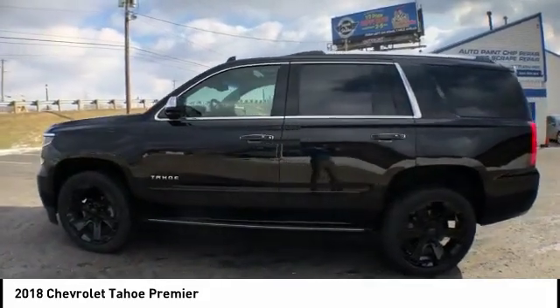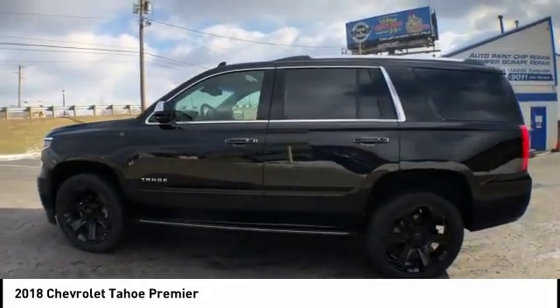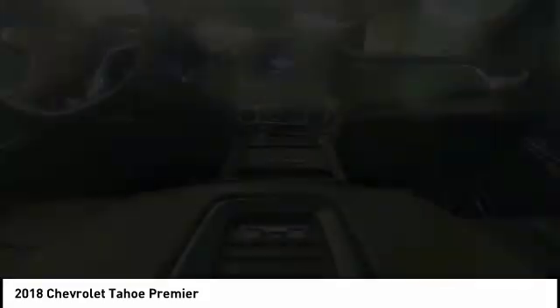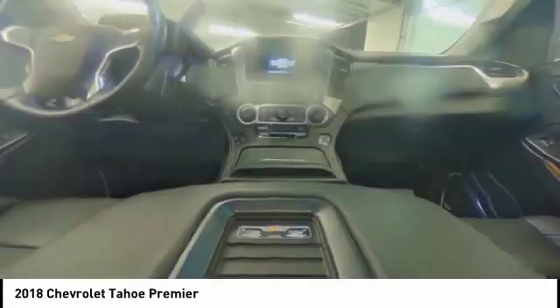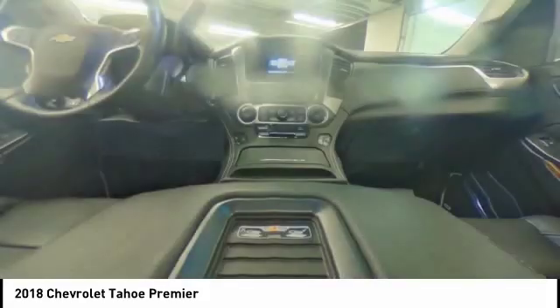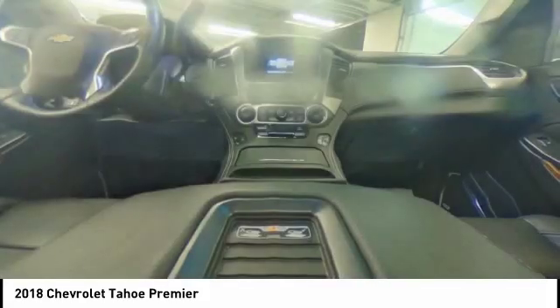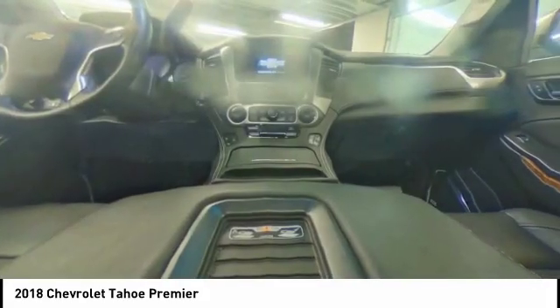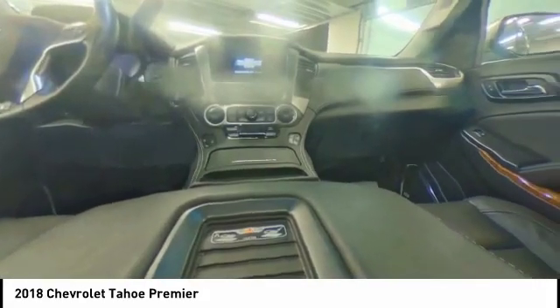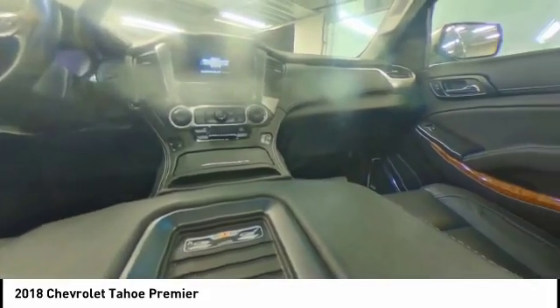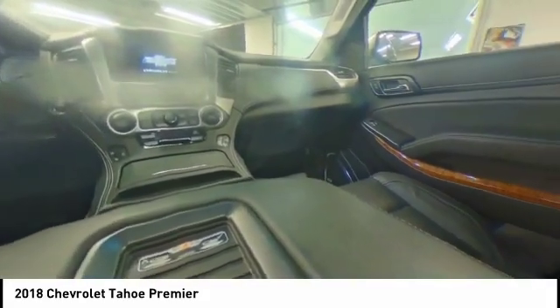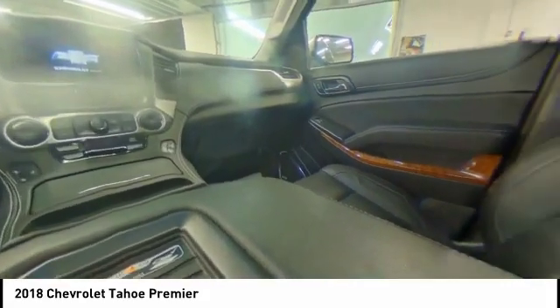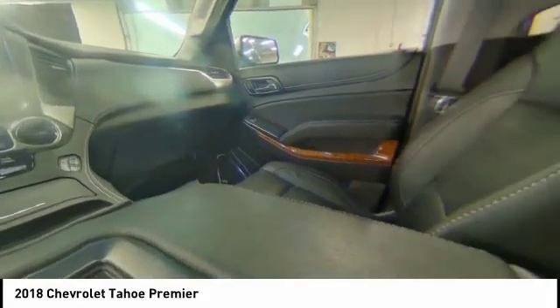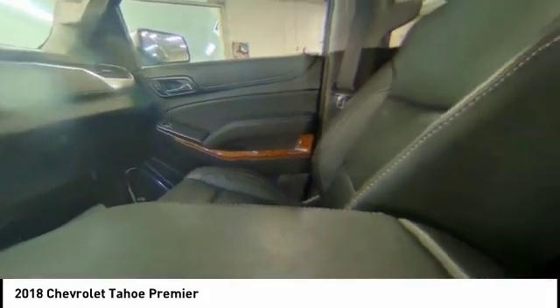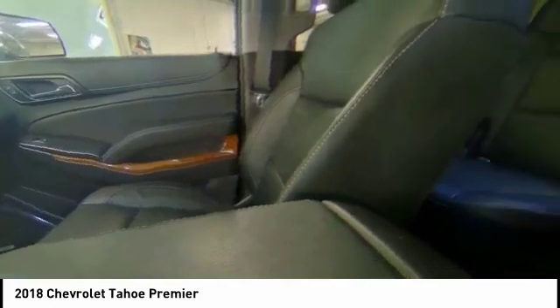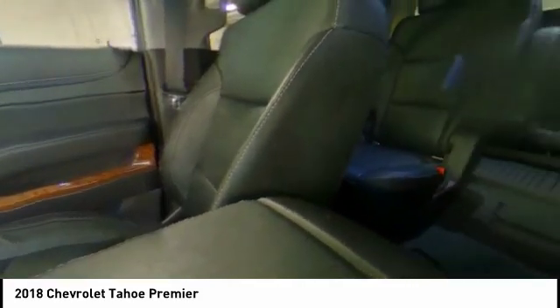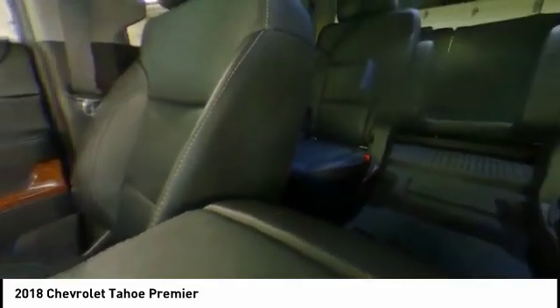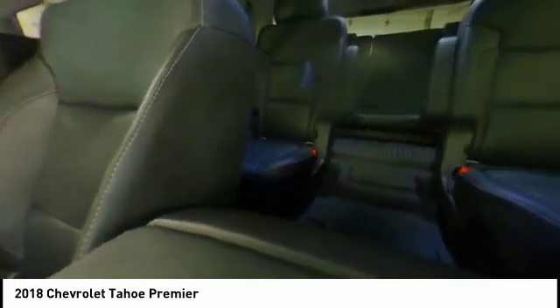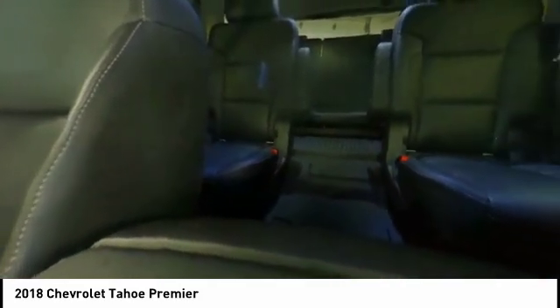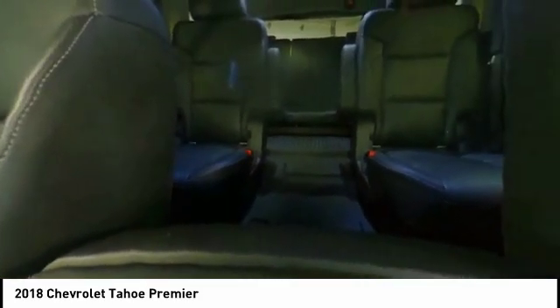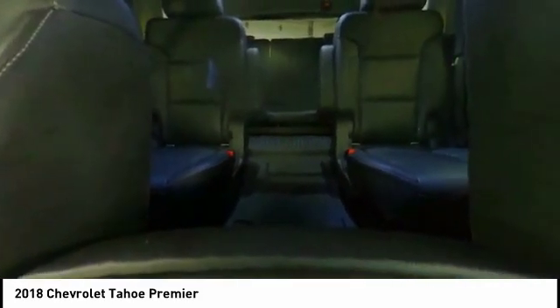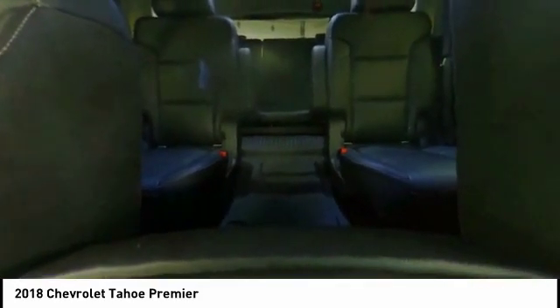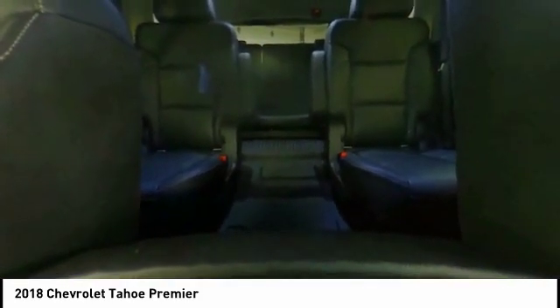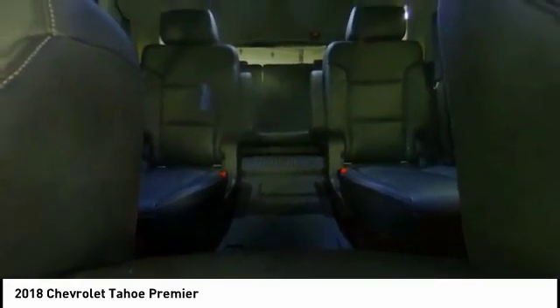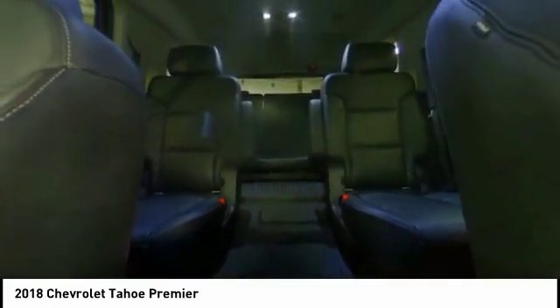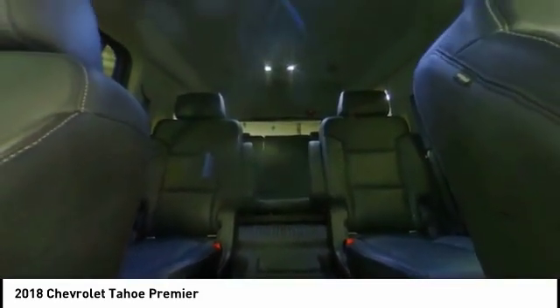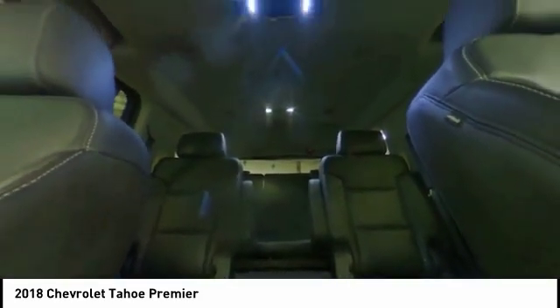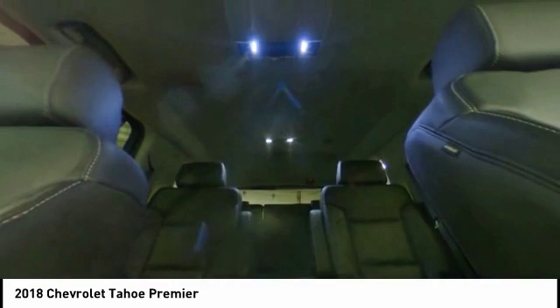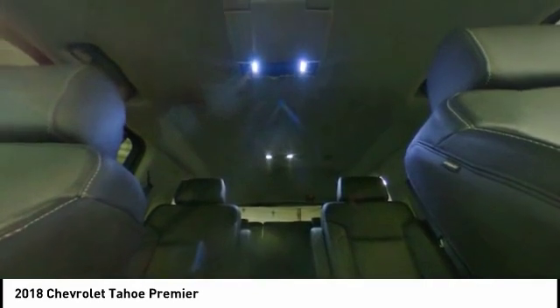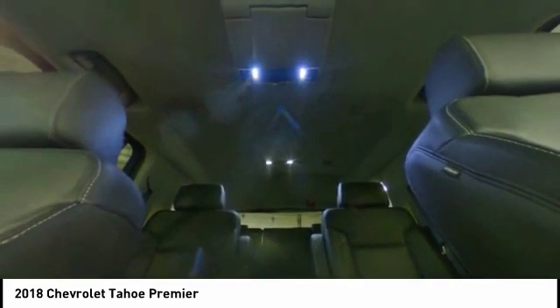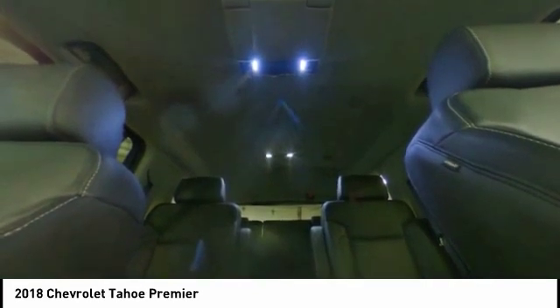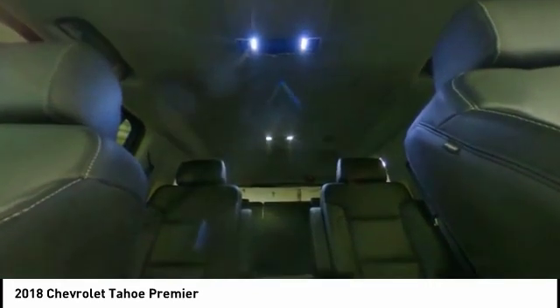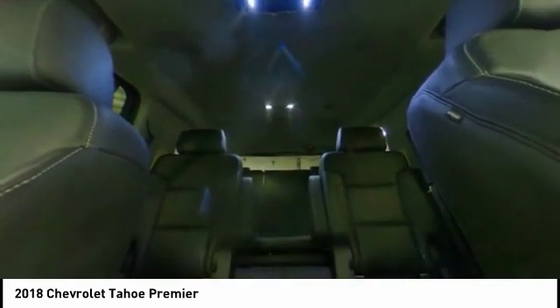Power lift gate, traction control, navigation system, power passenger seat, power sunroof, heated seats, dual airbags, air conditioning, remote vehicle start, power steering.